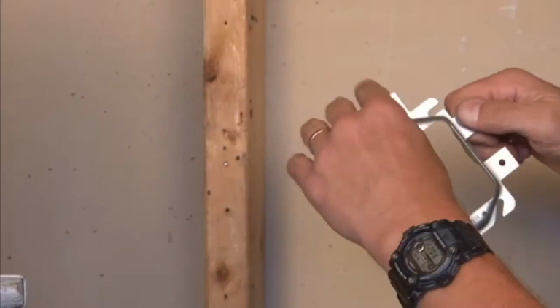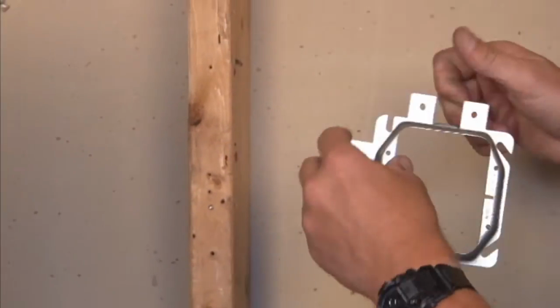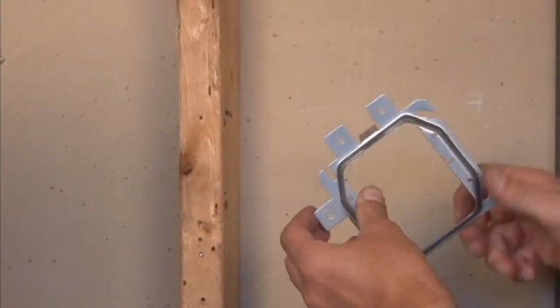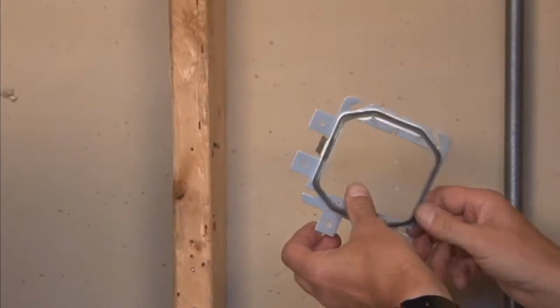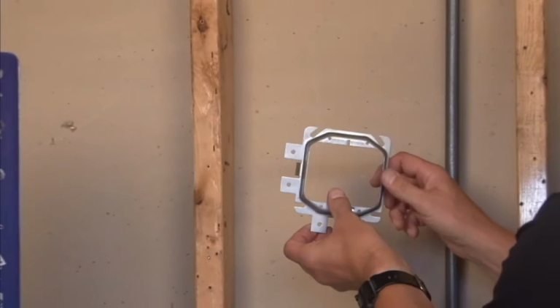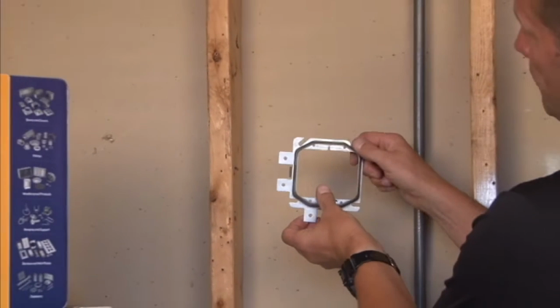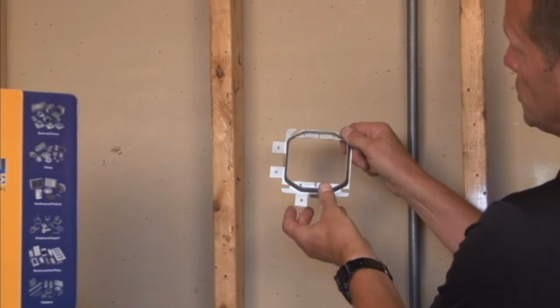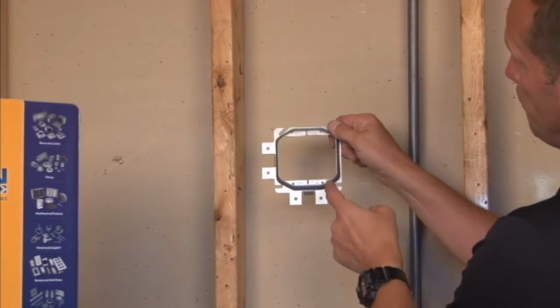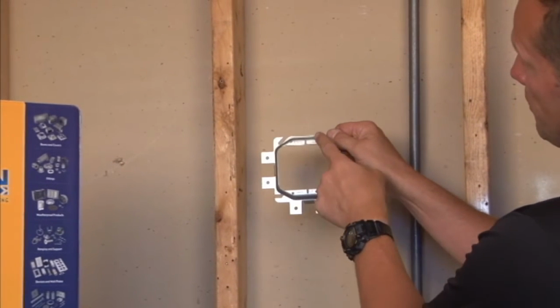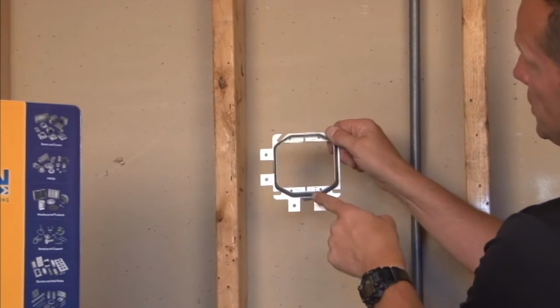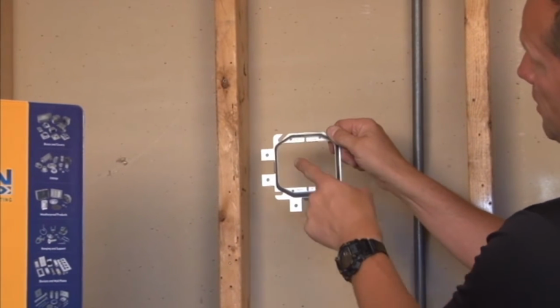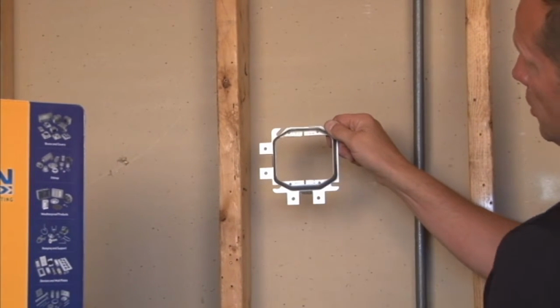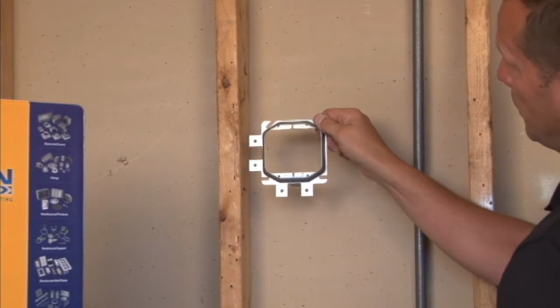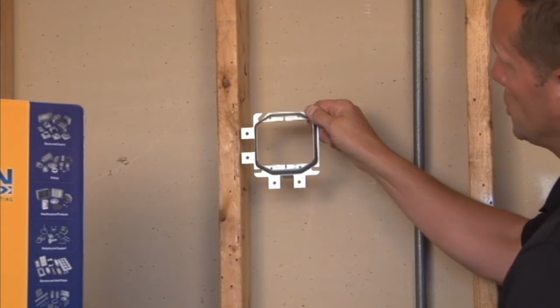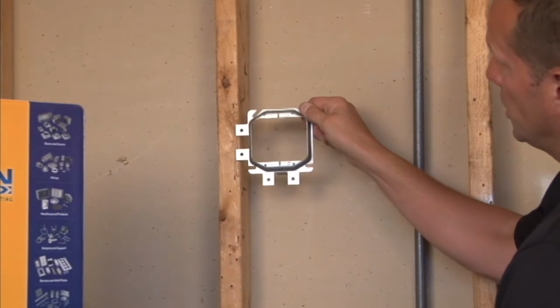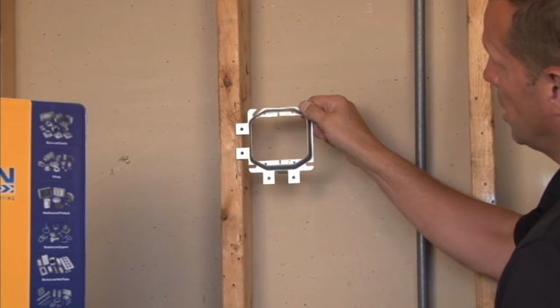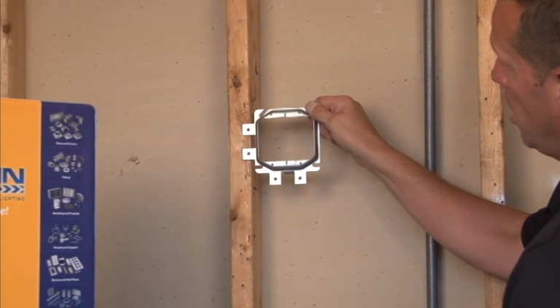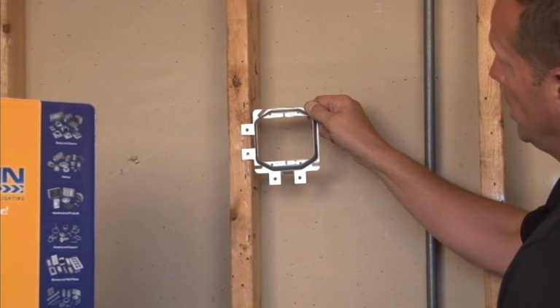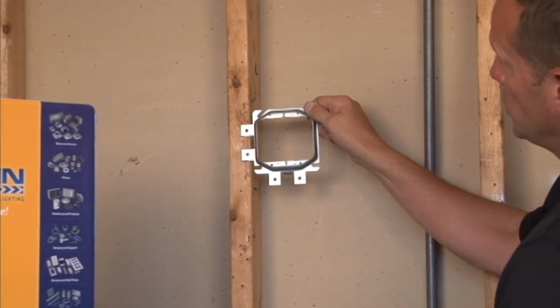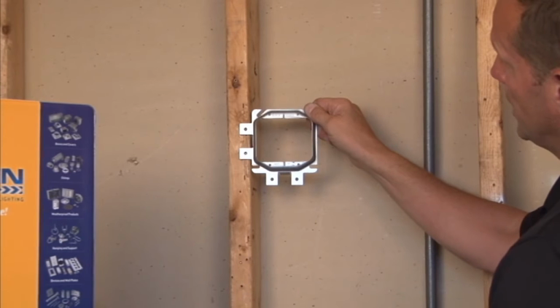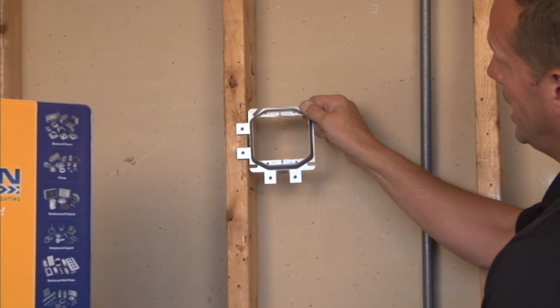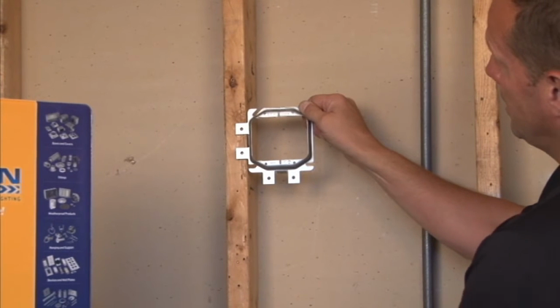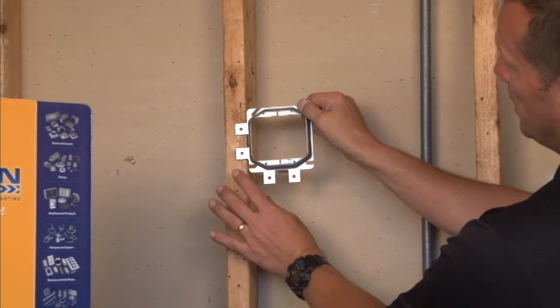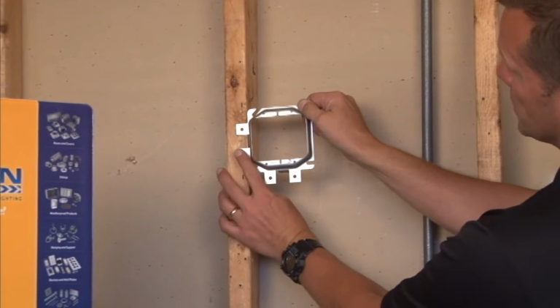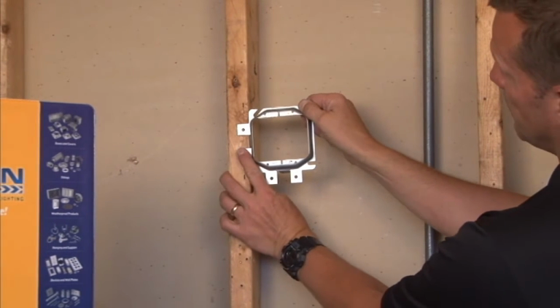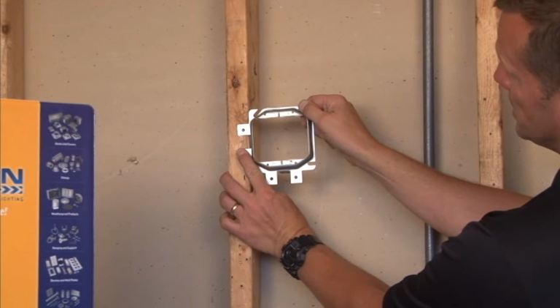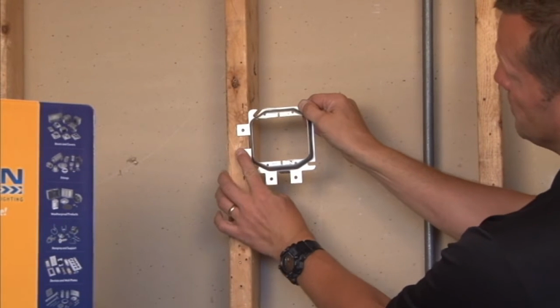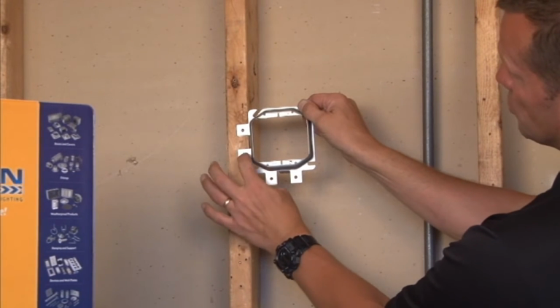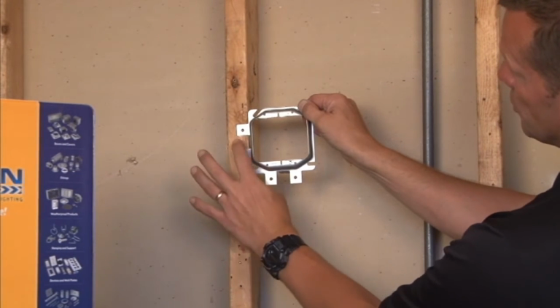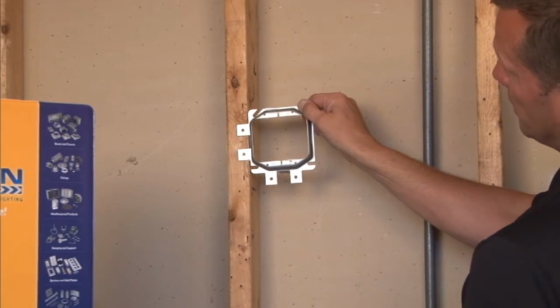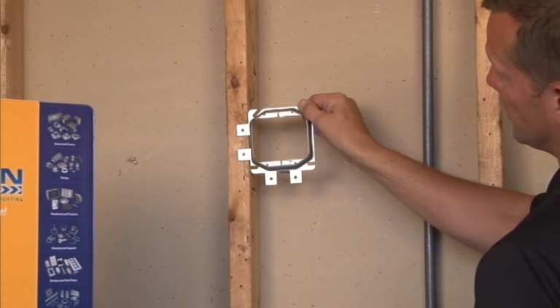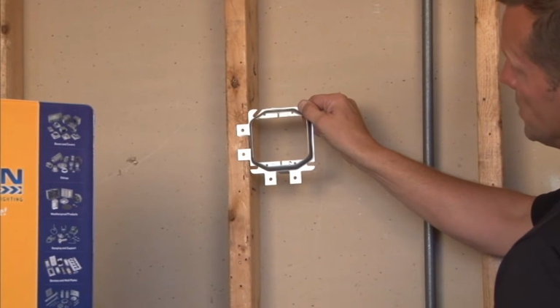The way this product works, if you want your devices in a vertical application on a stud wall, you simply align the self-mounting tabs and screw them directly to the face of the stud.